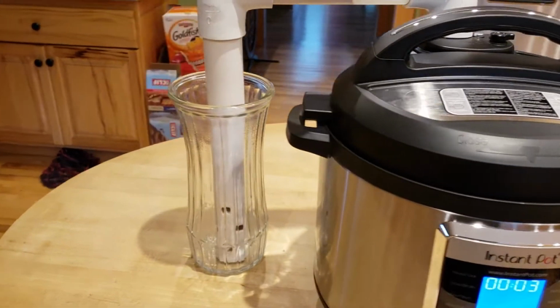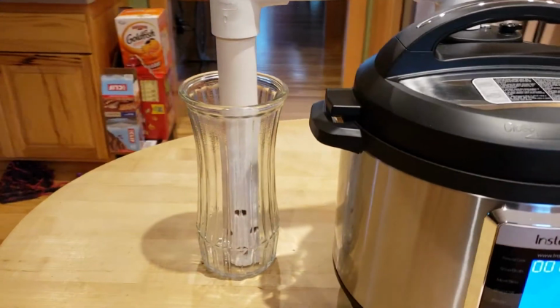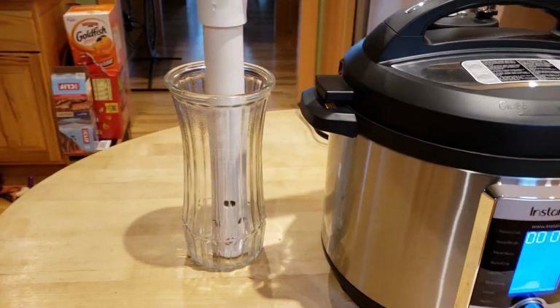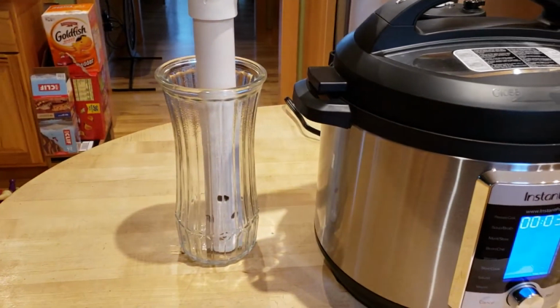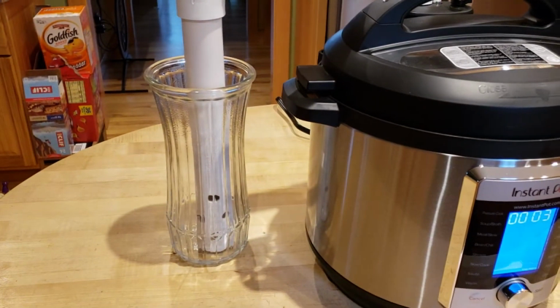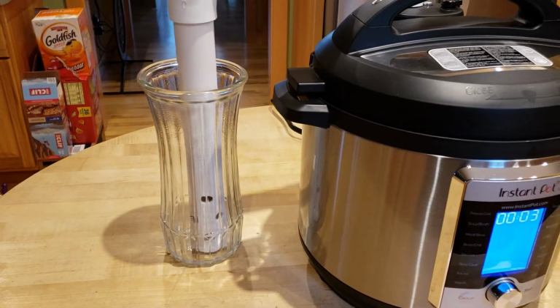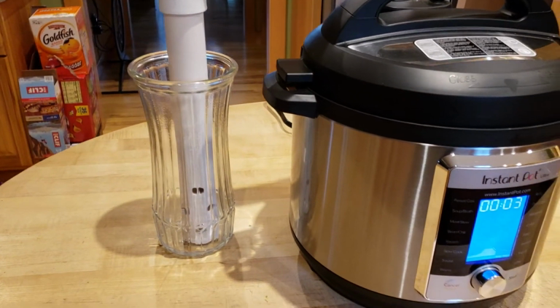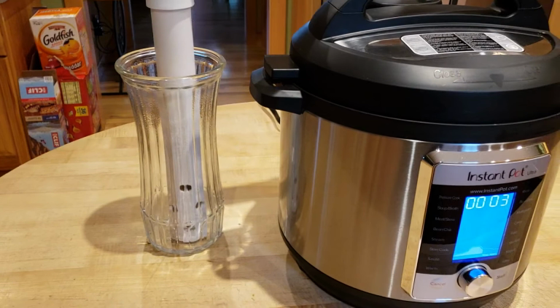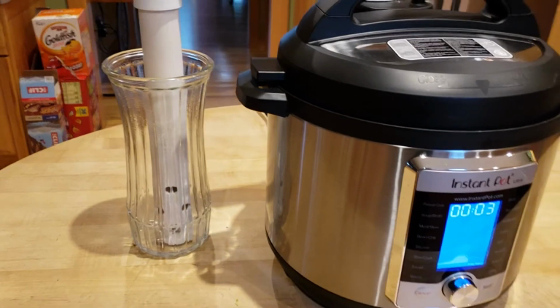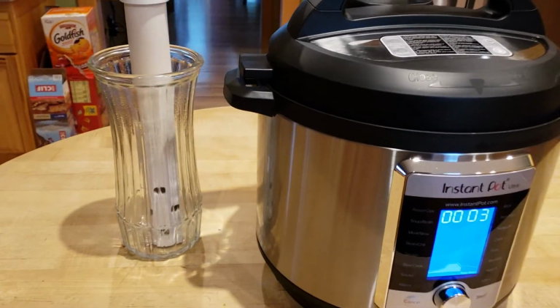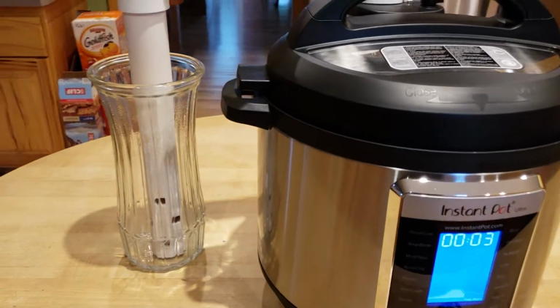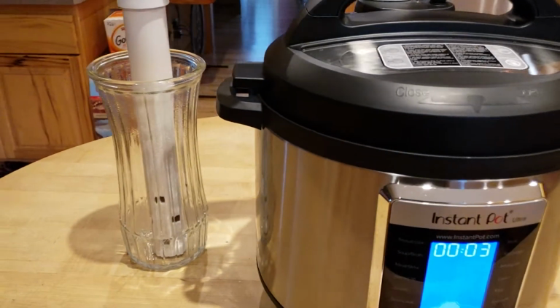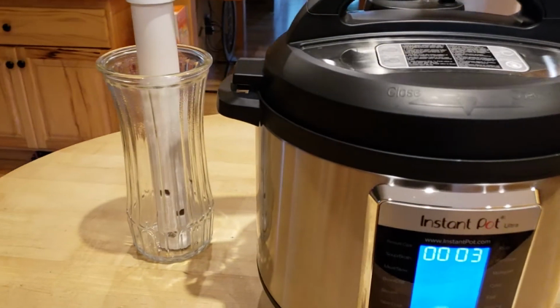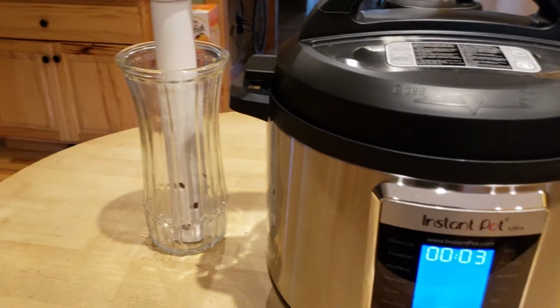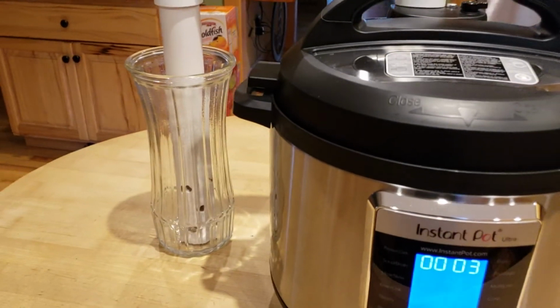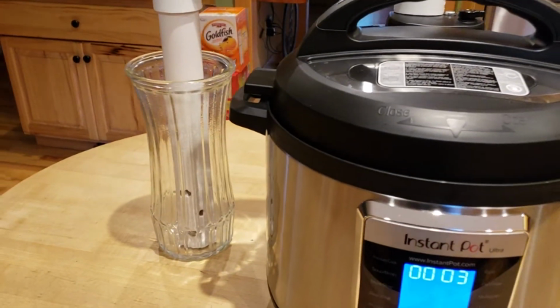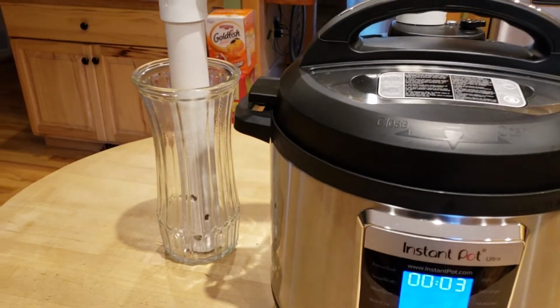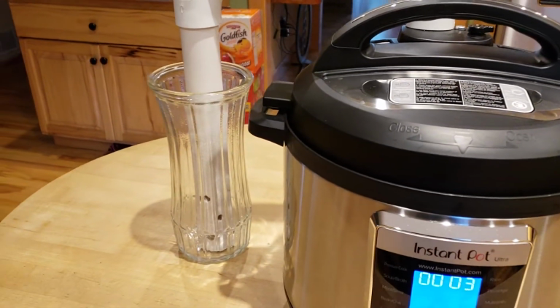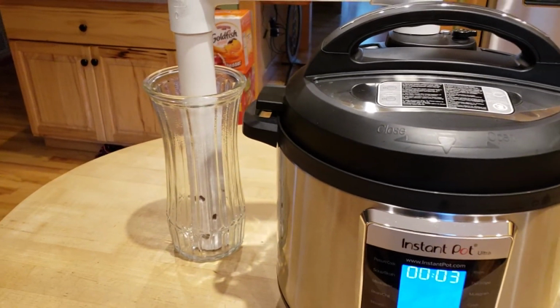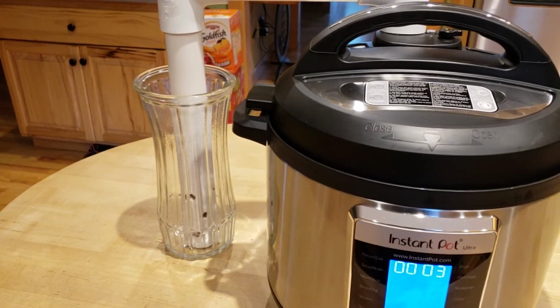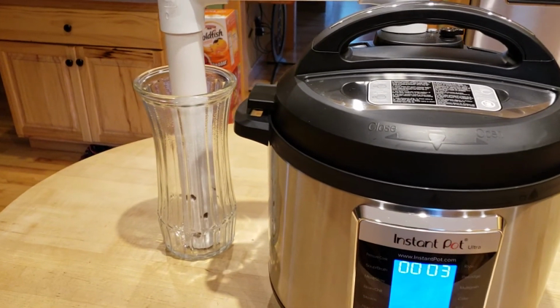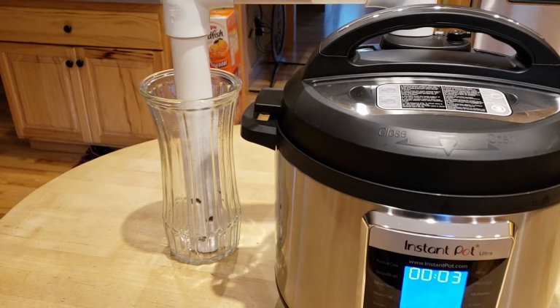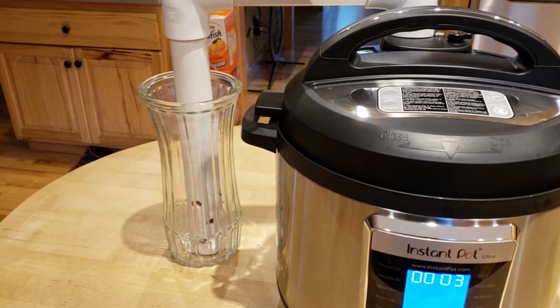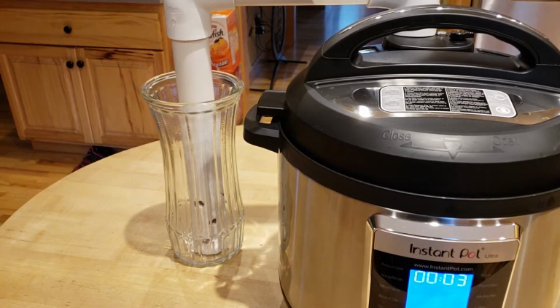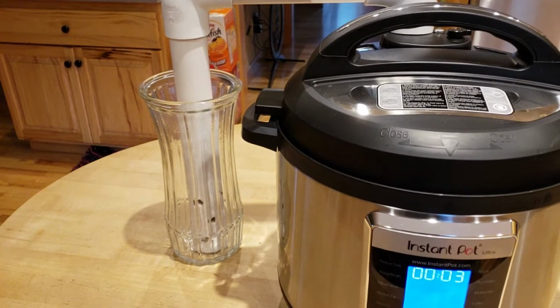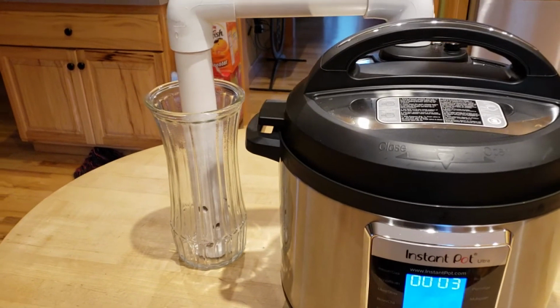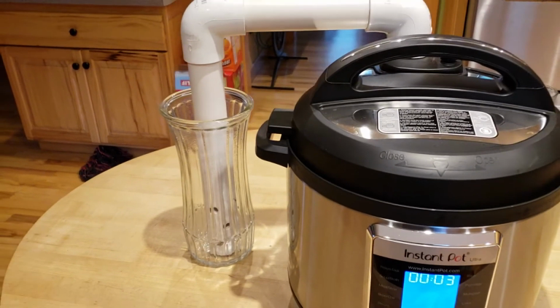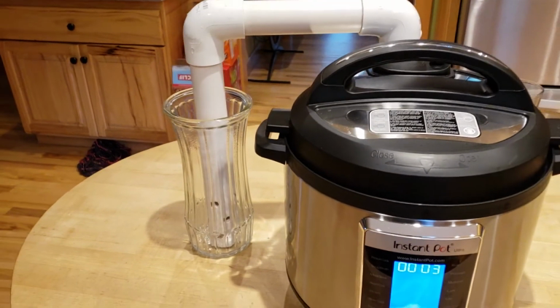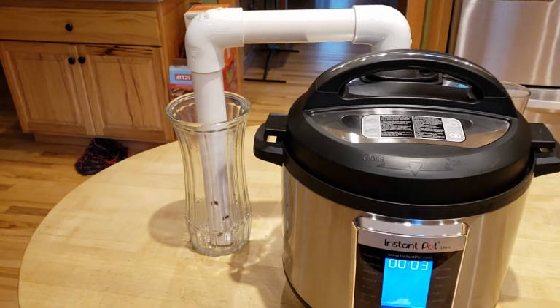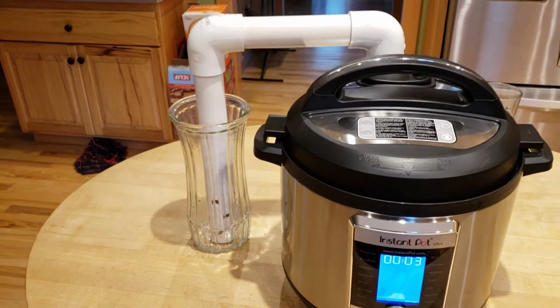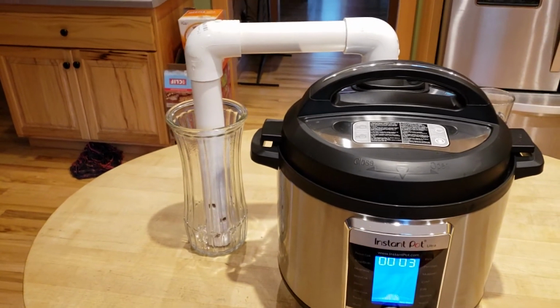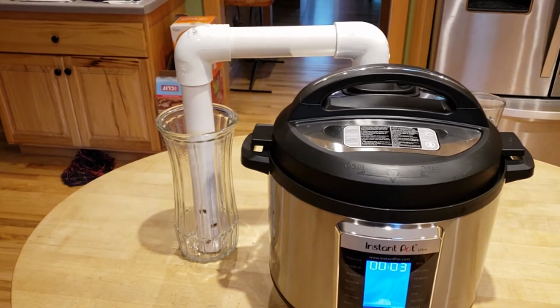This is a flower vase, so if you don't have a flower vase, go out and get your significant other some flowers and you can get a free vase along with it.